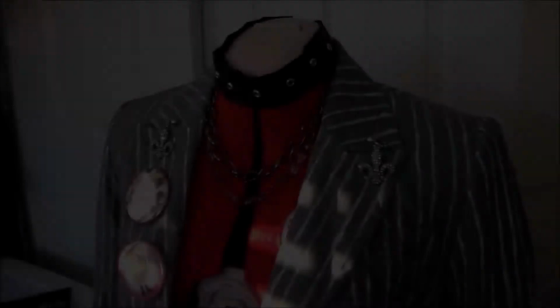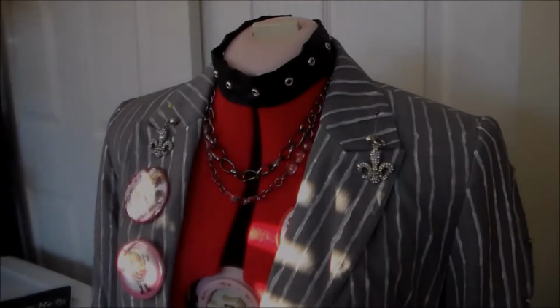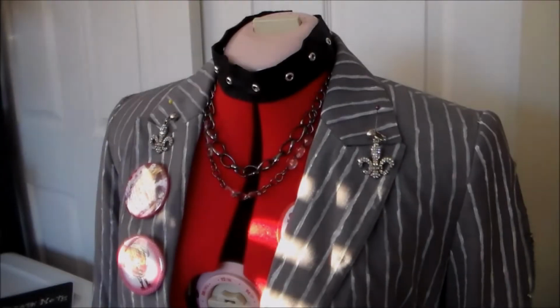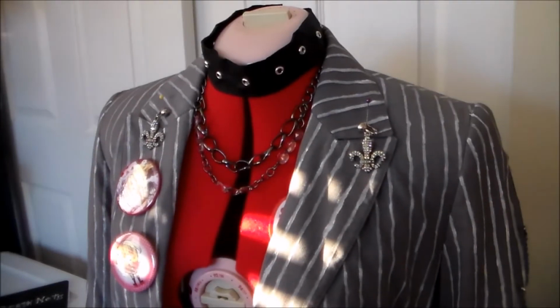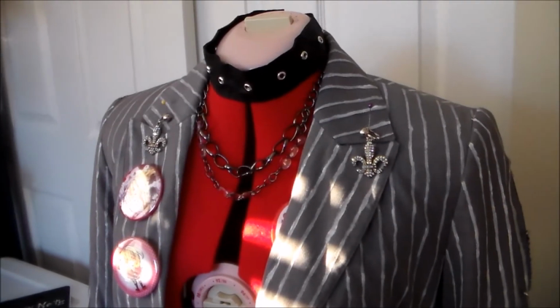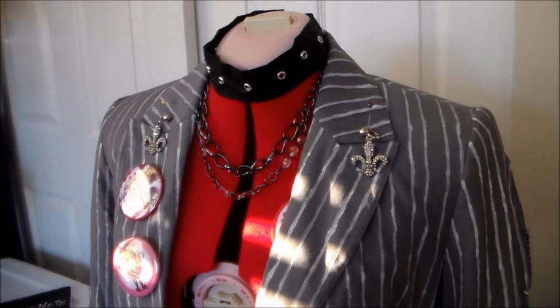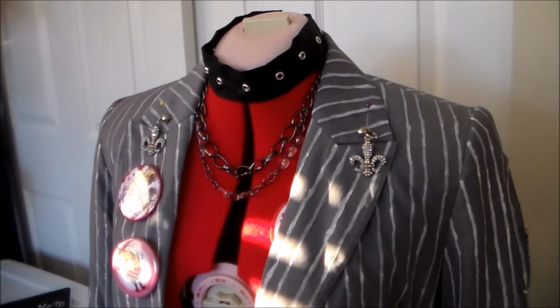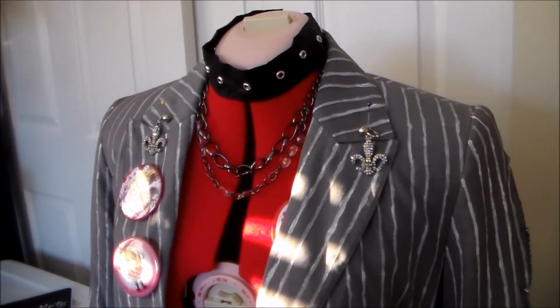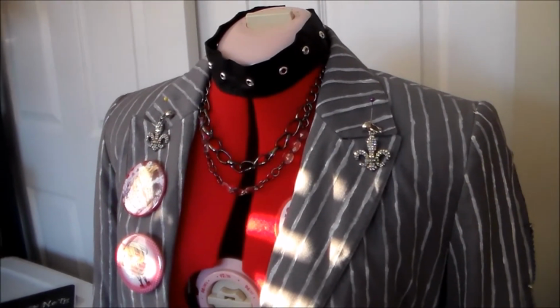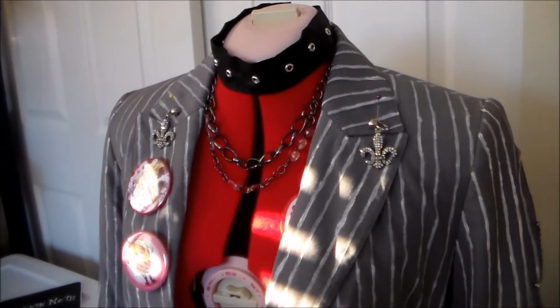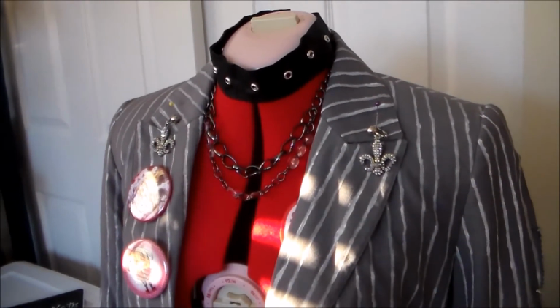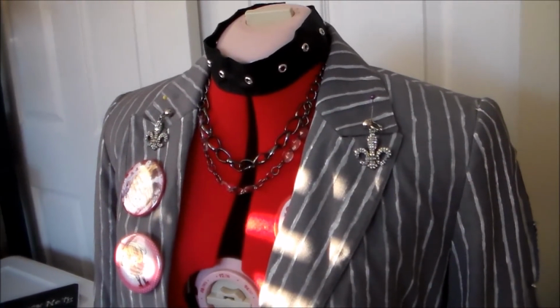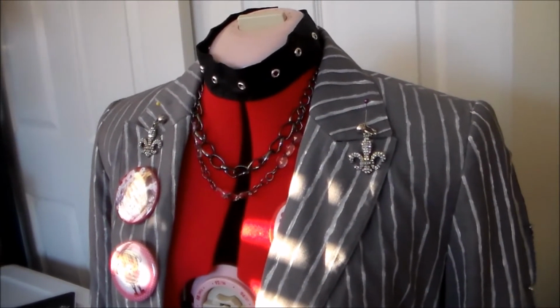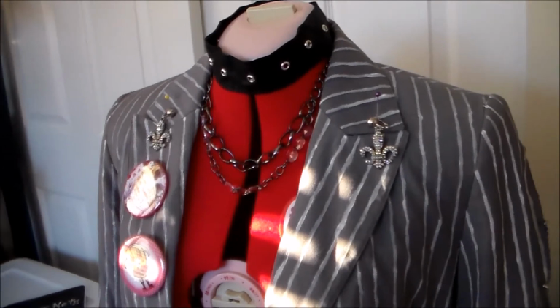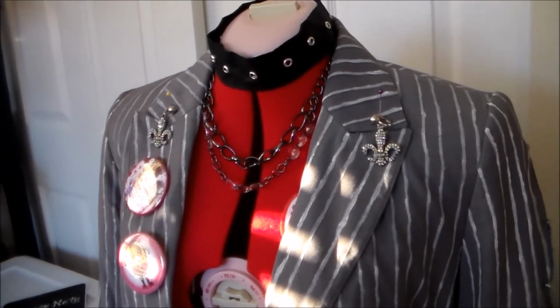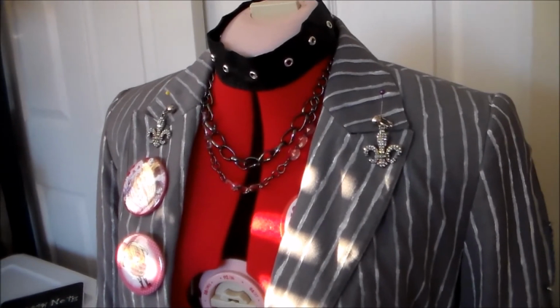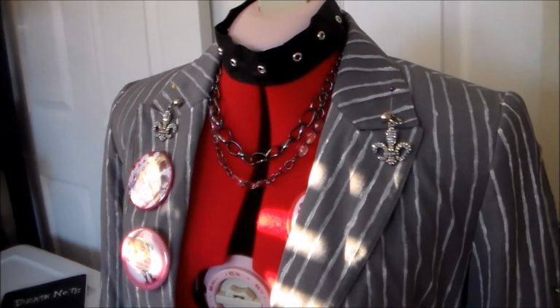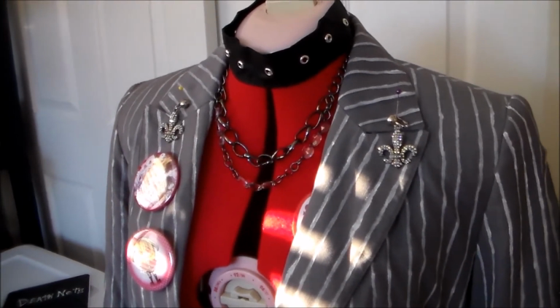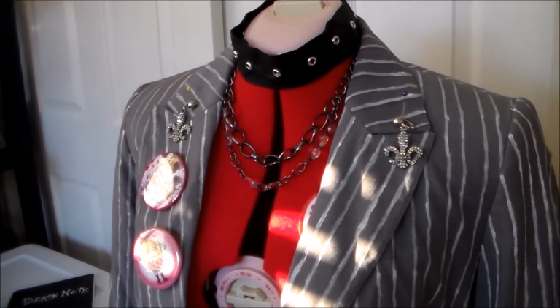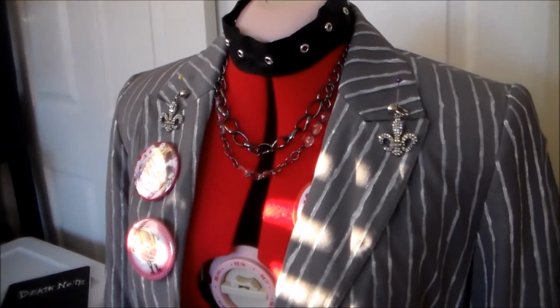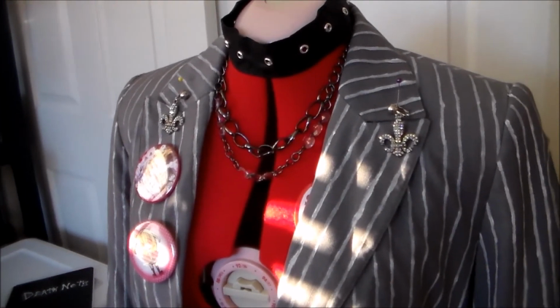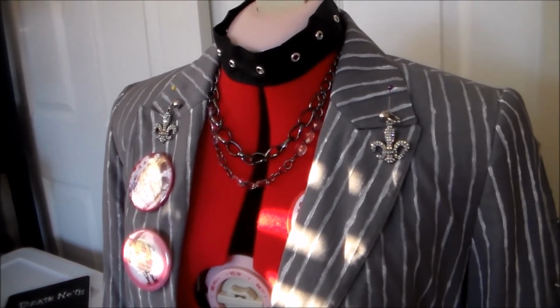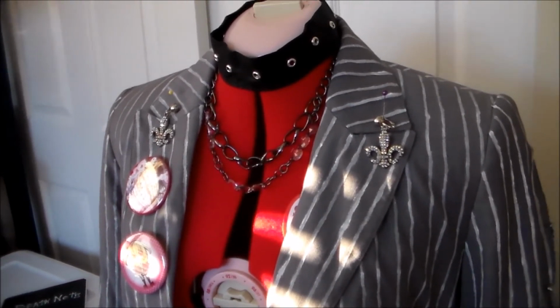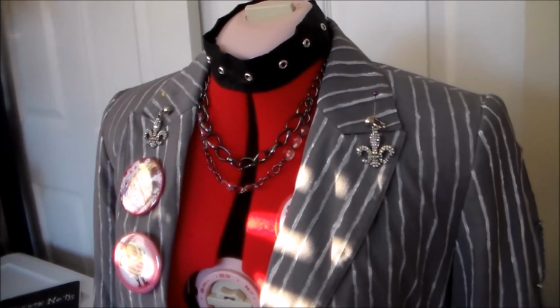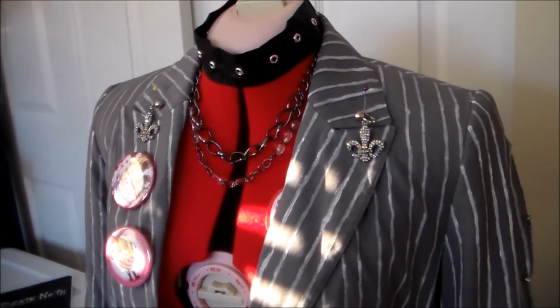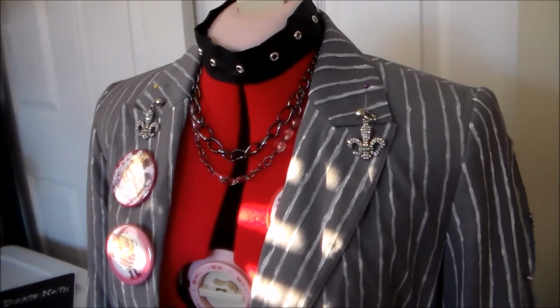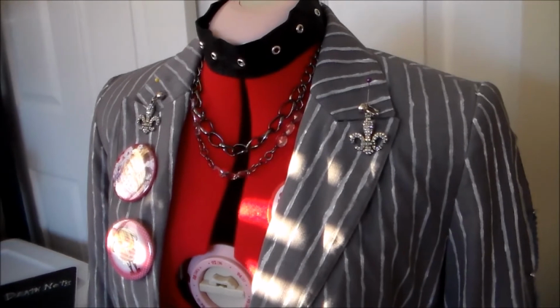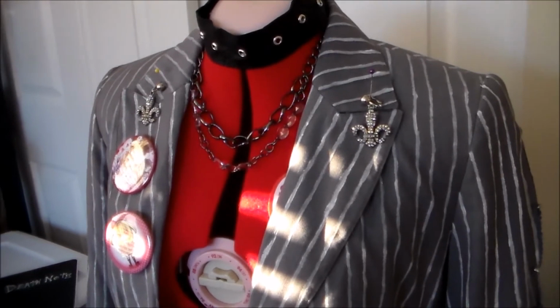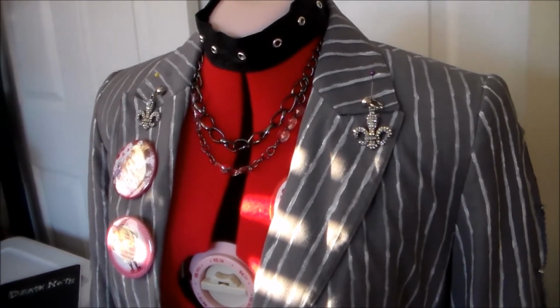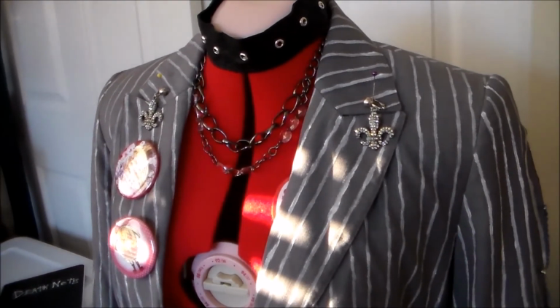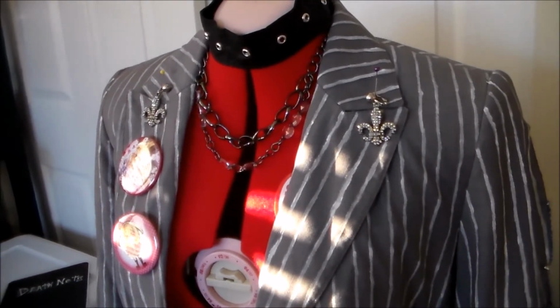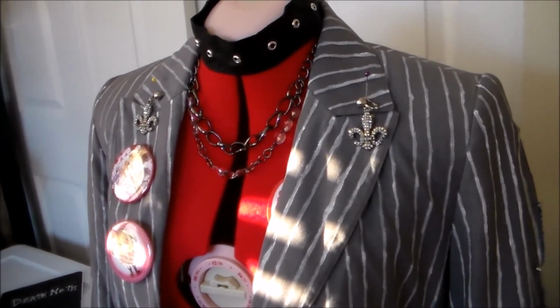Hey, it's Komori and welcome to Cosplay Rewind, the show where I go over costumes that I made back before I started doing YouTube and show you guys how I made them, if you are interested in making these costumes for yourself.